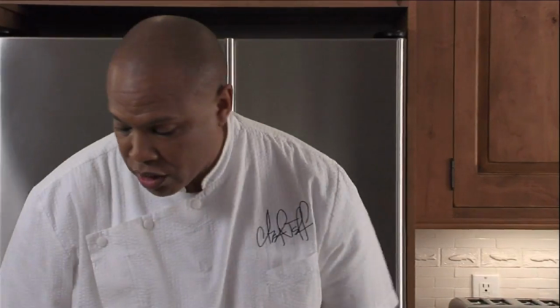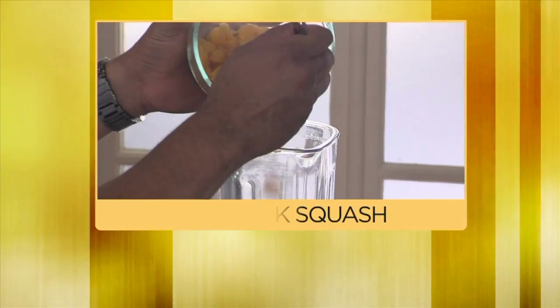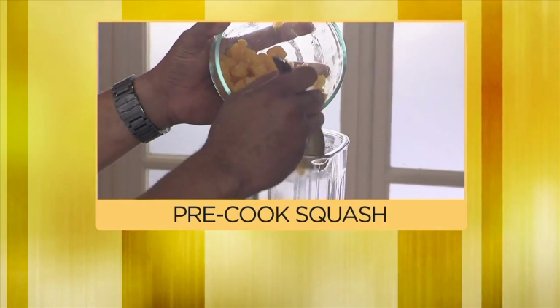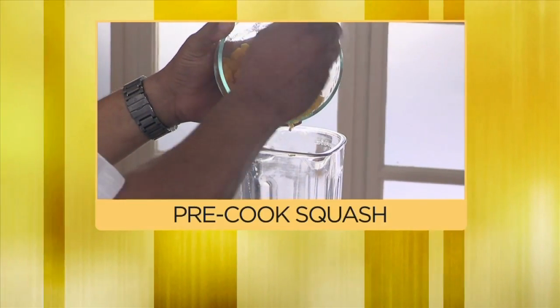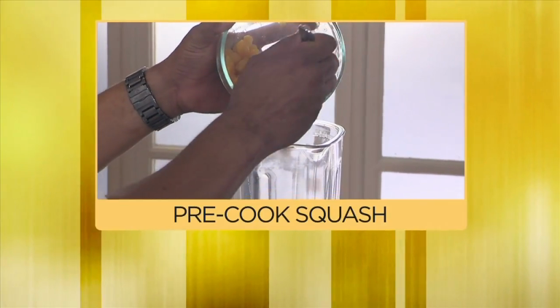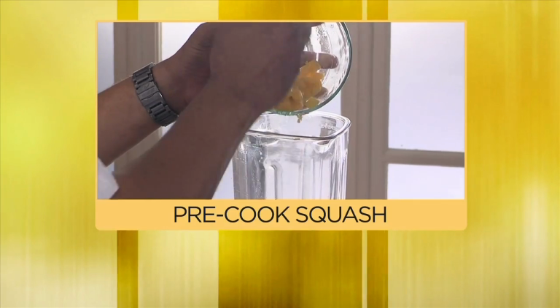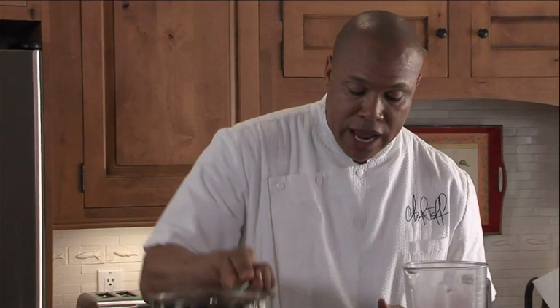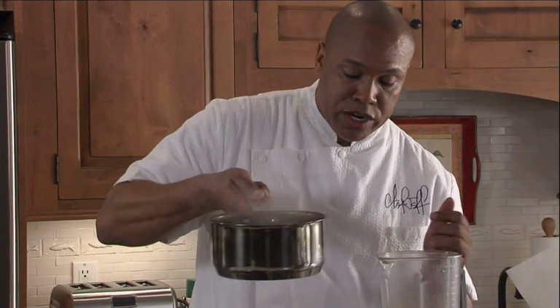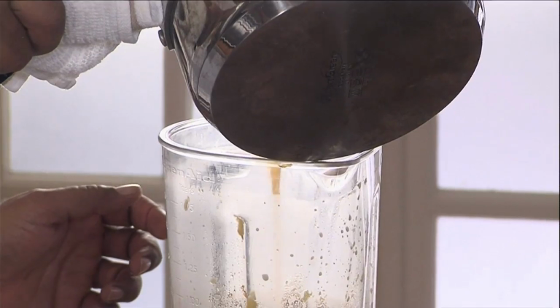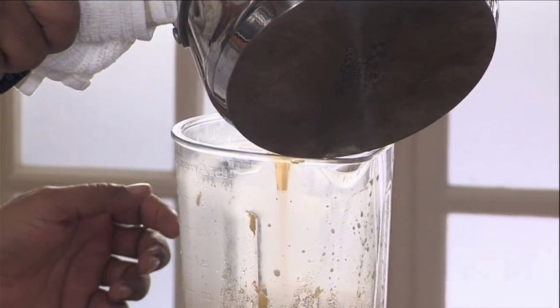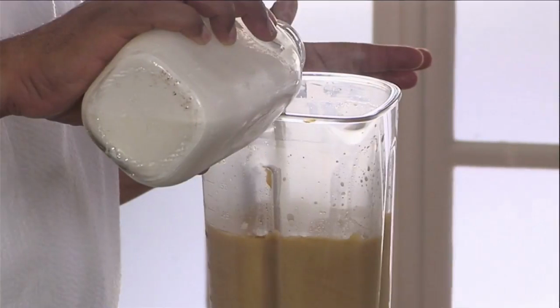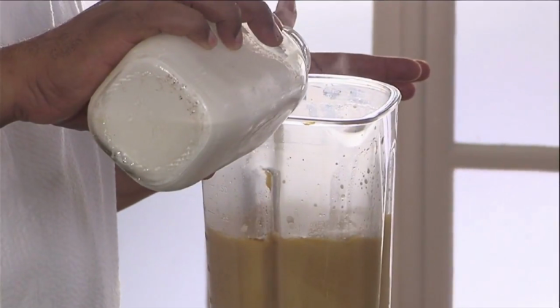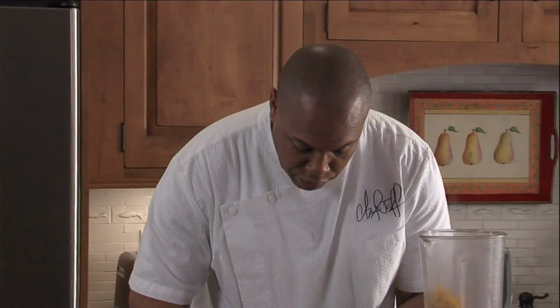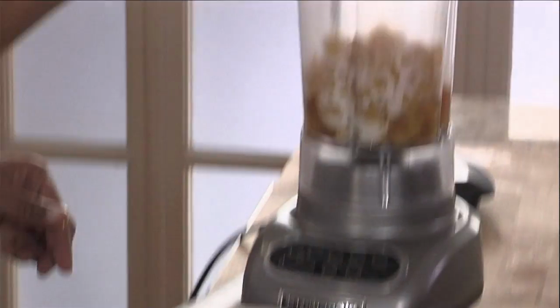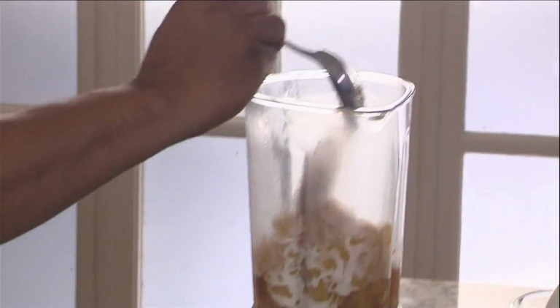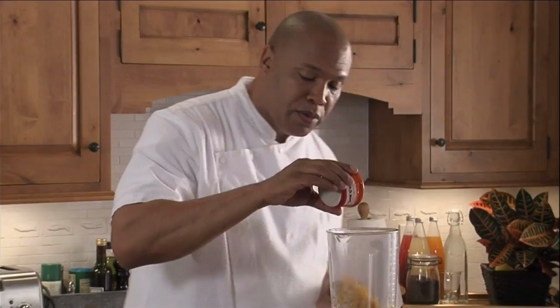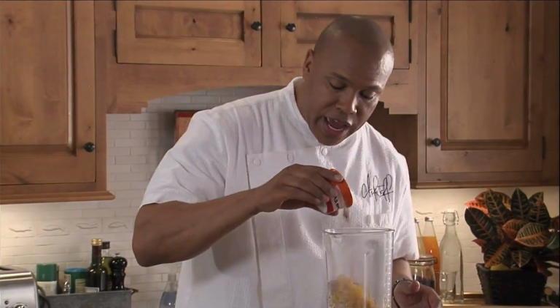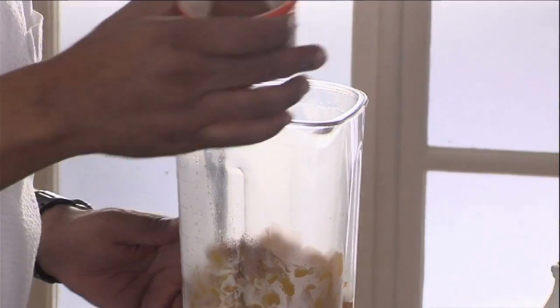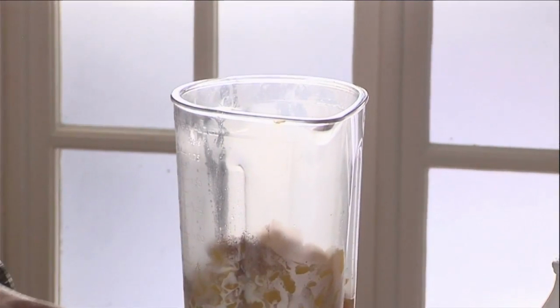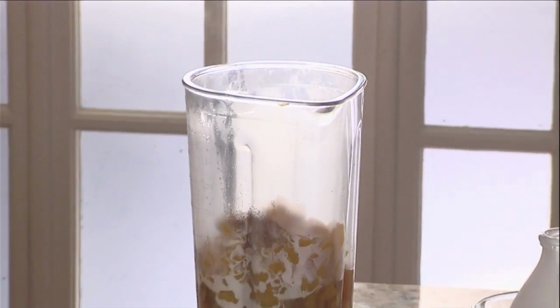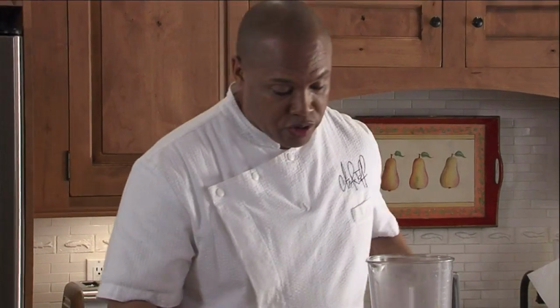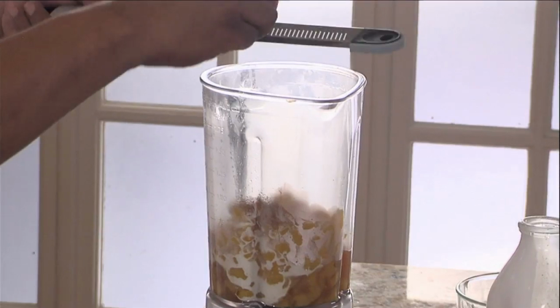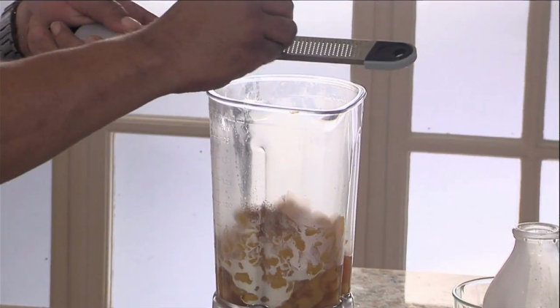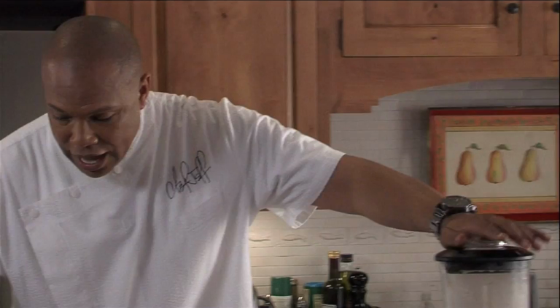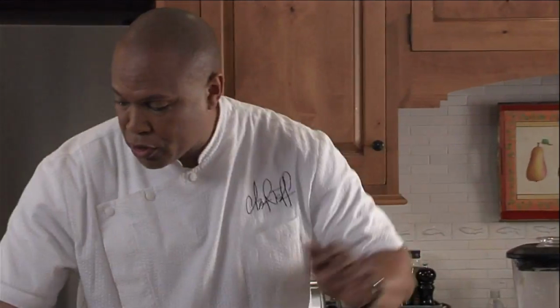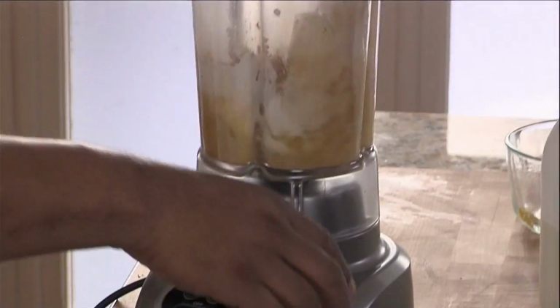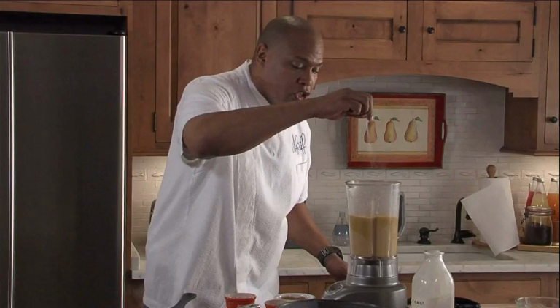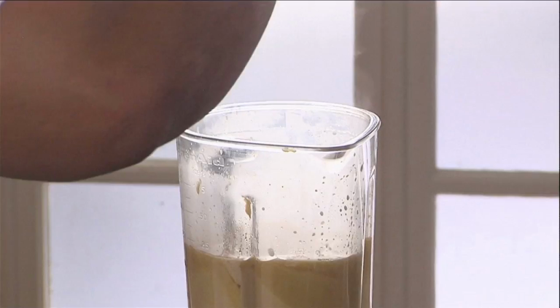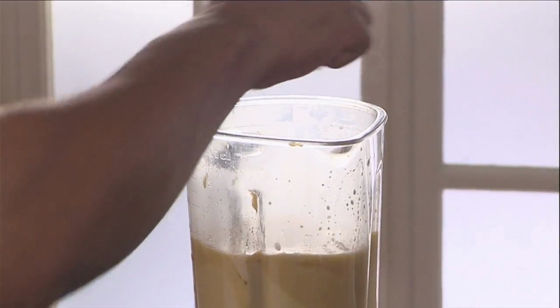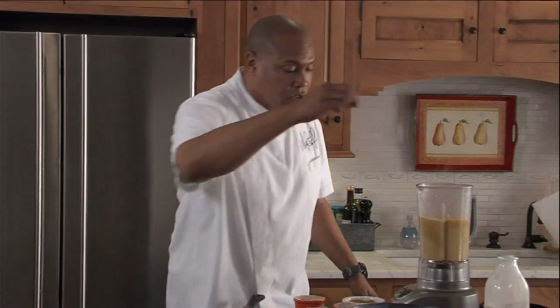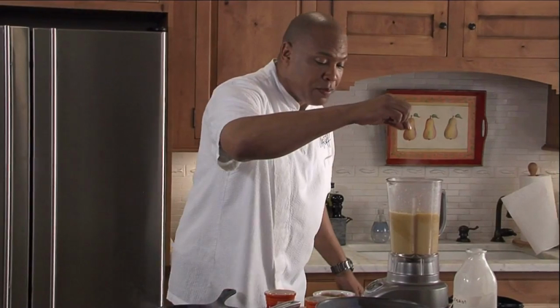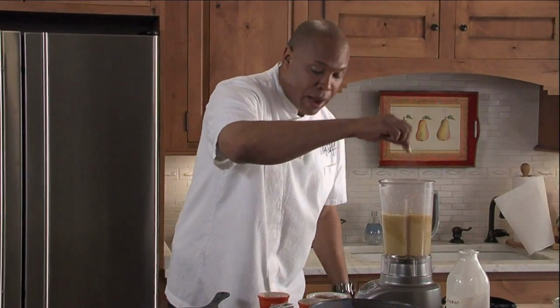Now we're going to go ahead and start the acorn squash soup. I'm going to add a little bit of chicken broth, a little bit of cream, a little bit of brown sugar. We're going to put about a nice two pinch of cinnamon, fresh grated nutmeg. We're going to have it pureed, a little pinch of salt, a little pinch of pepper.